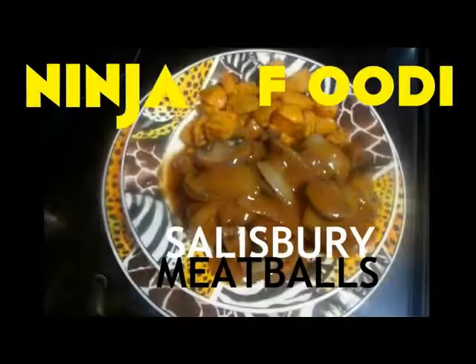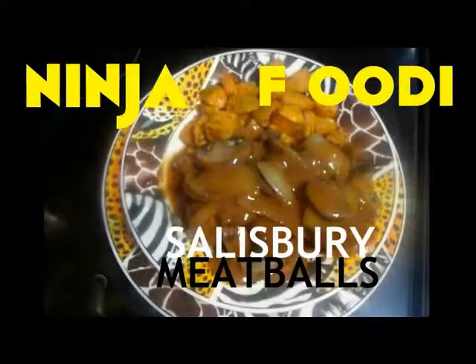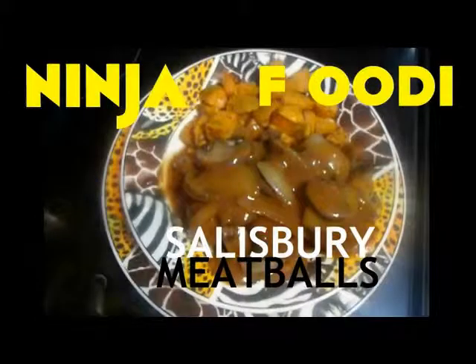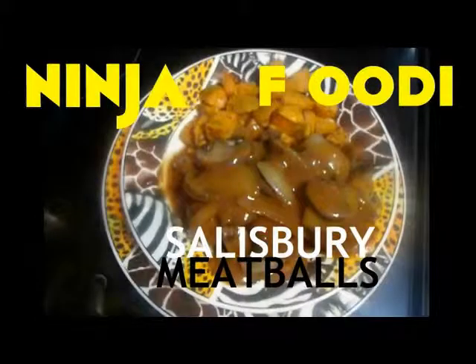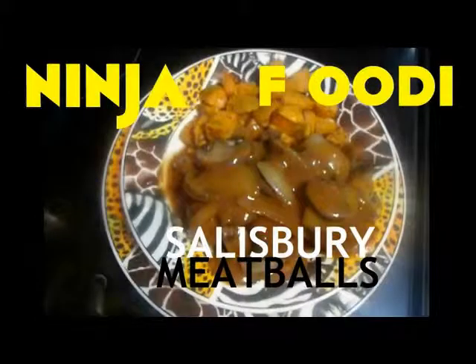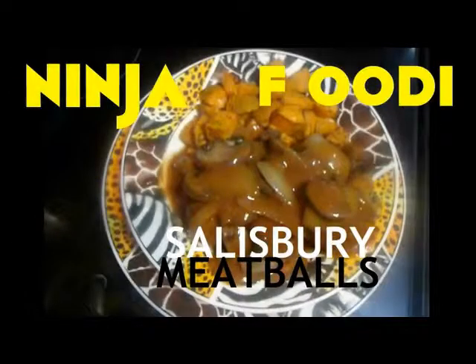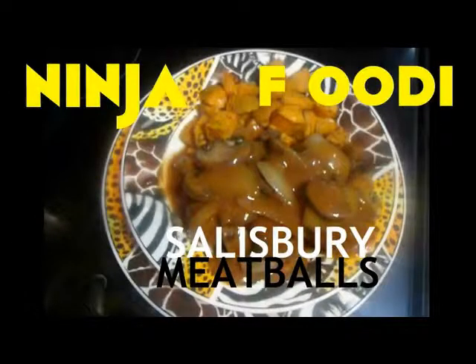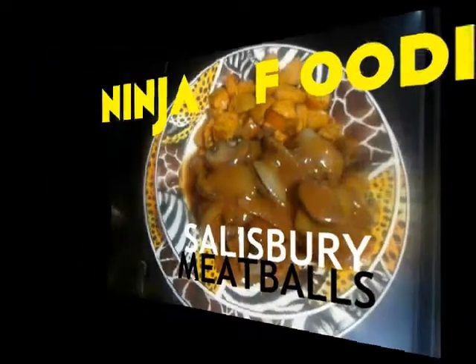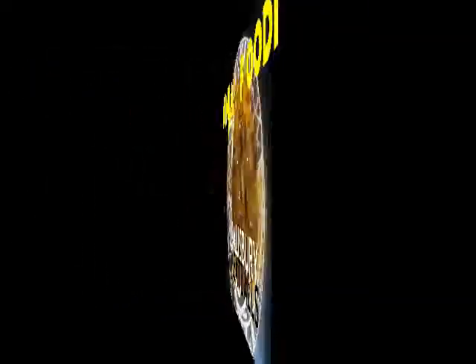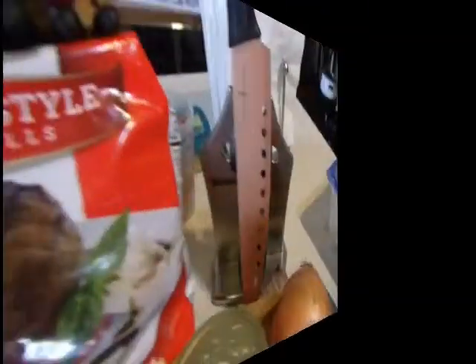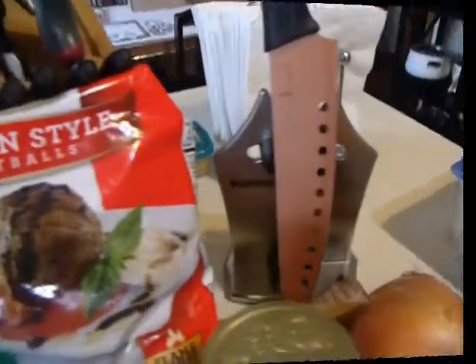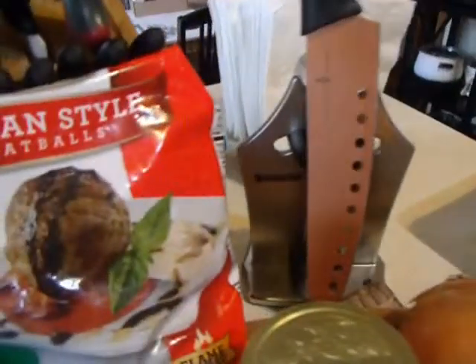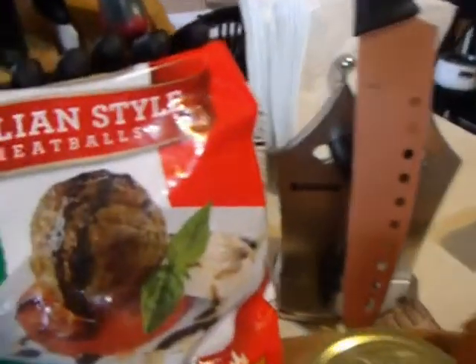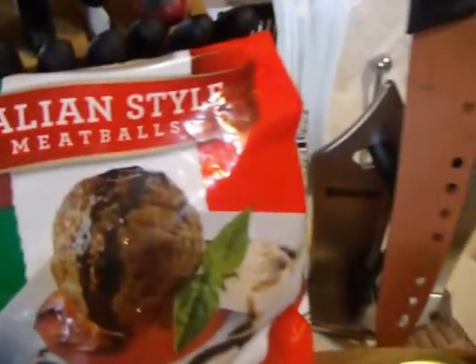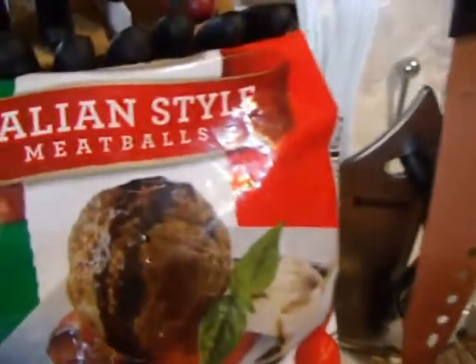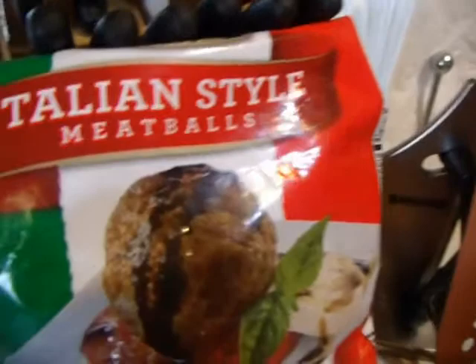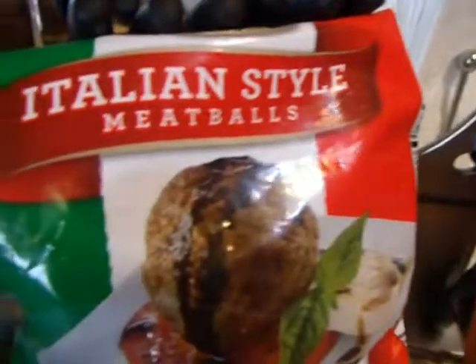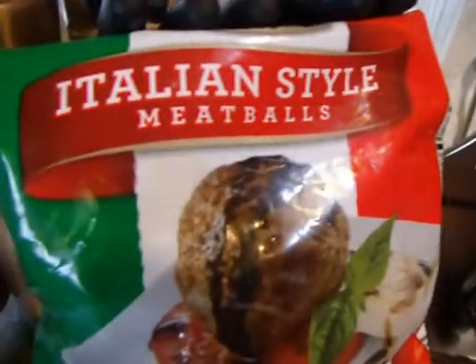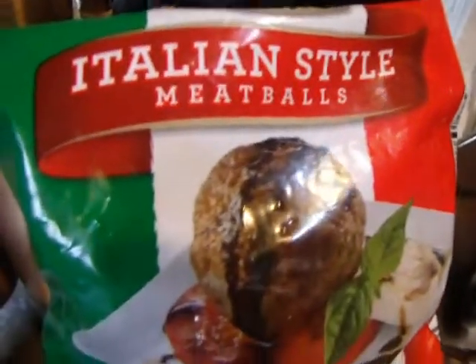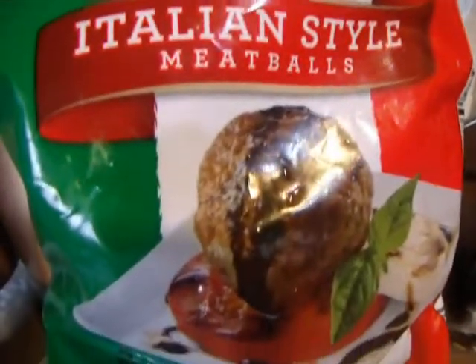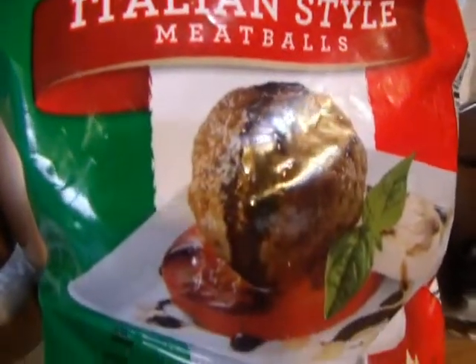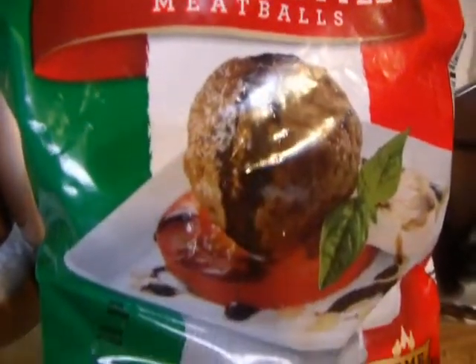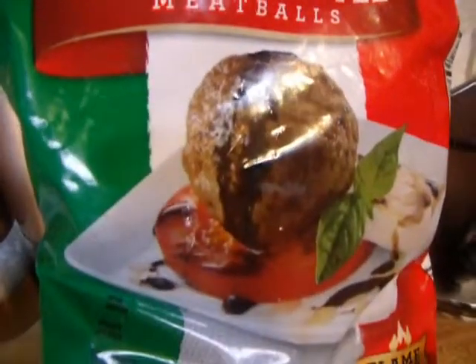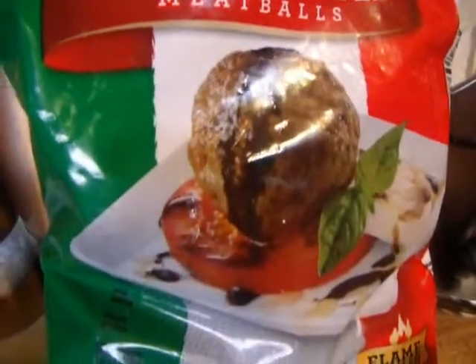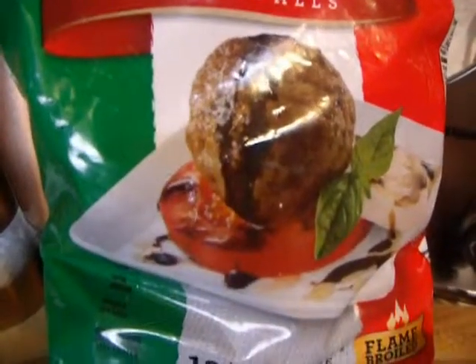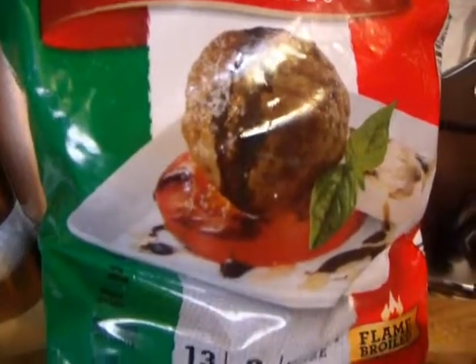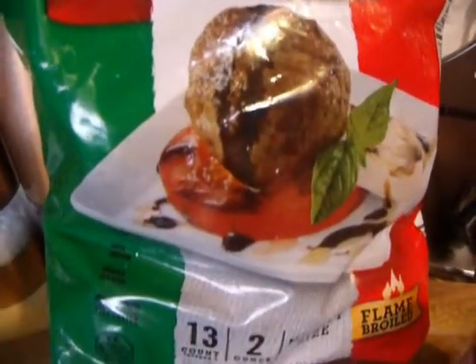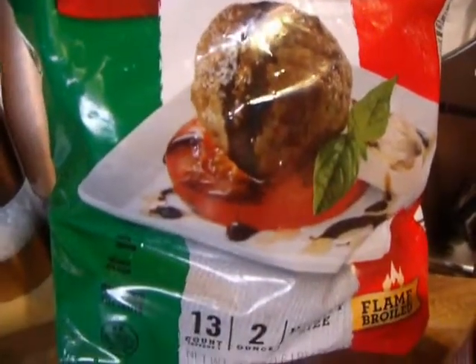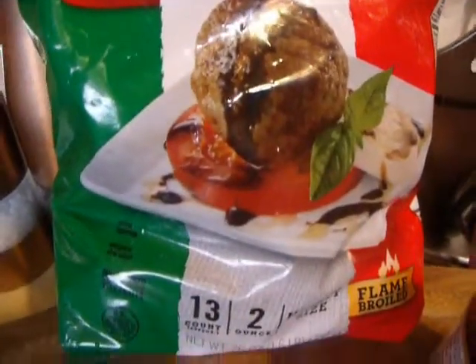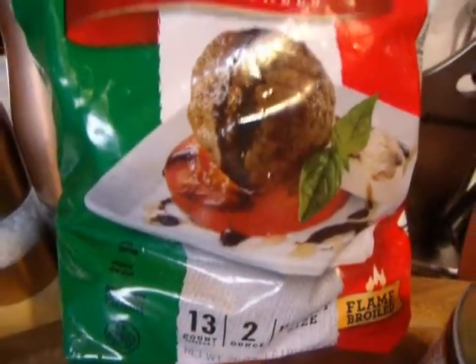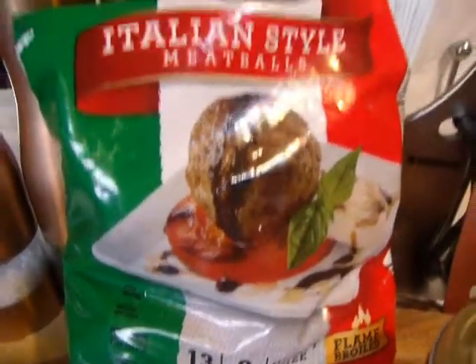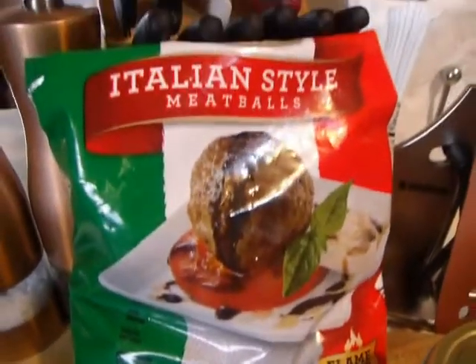Salisbury meatballs? You betcha. Italian-style meatballs. They're store-bought and pre-cooked. I know,